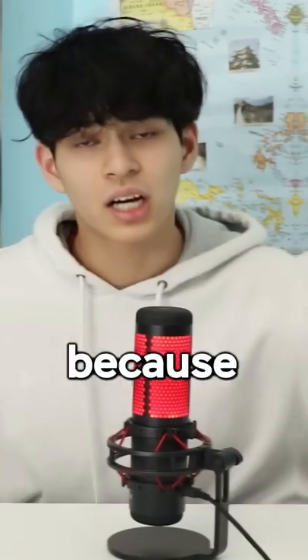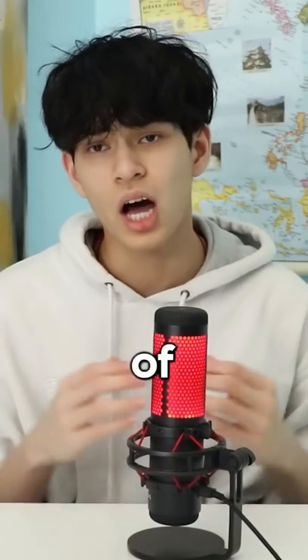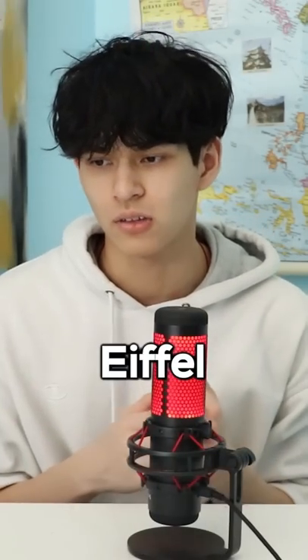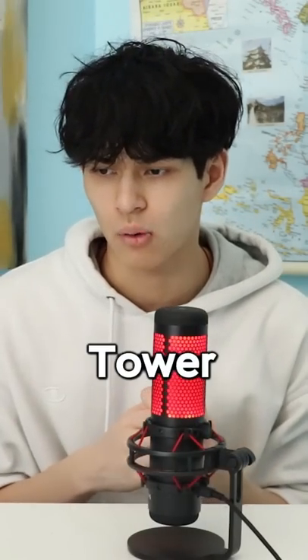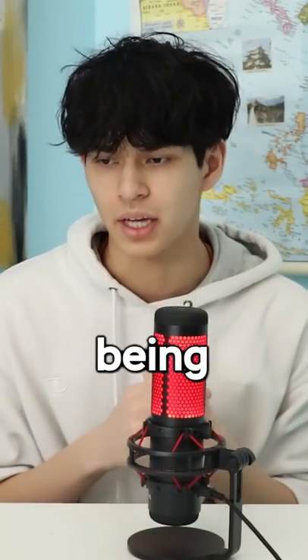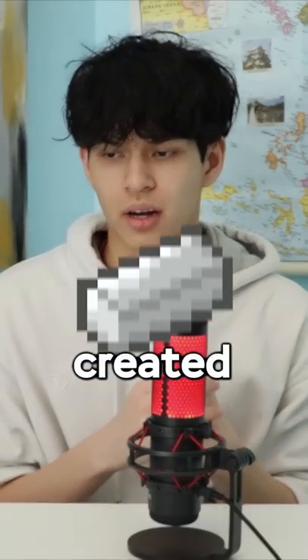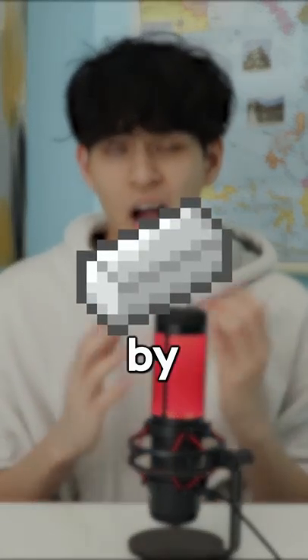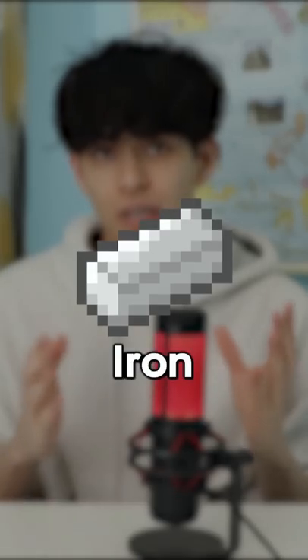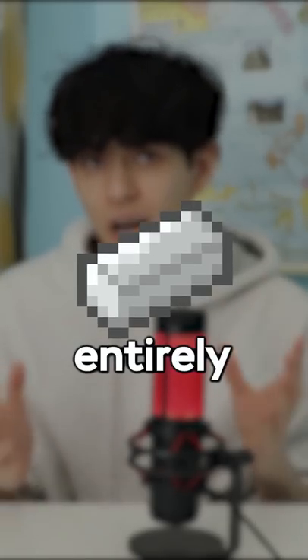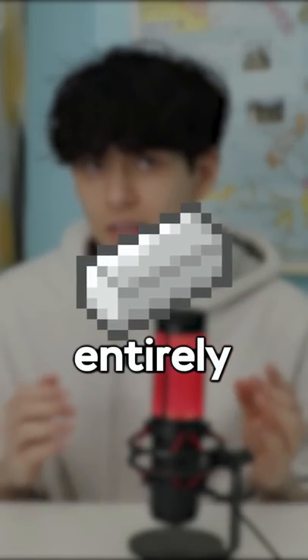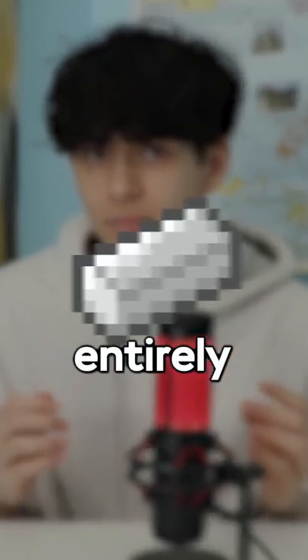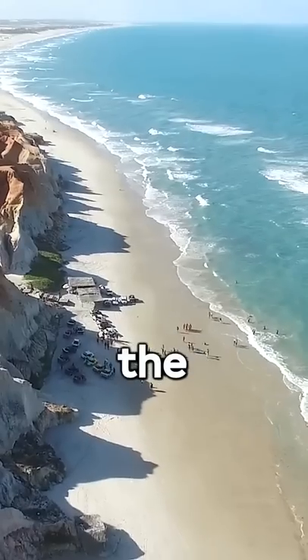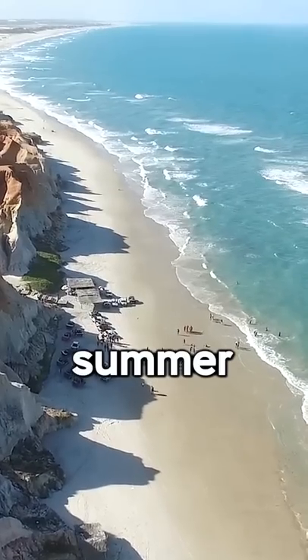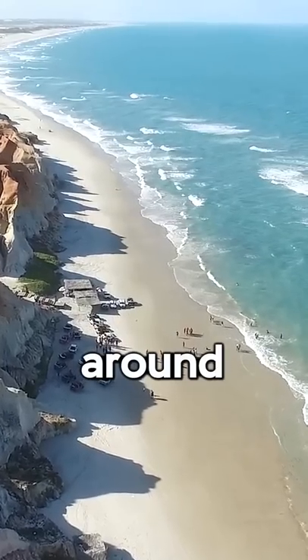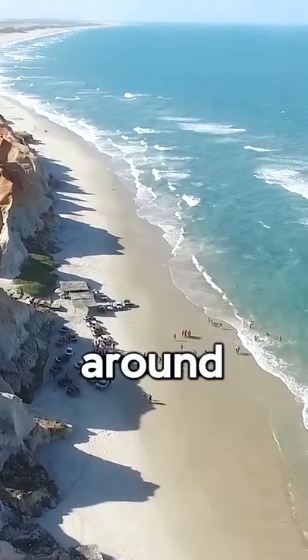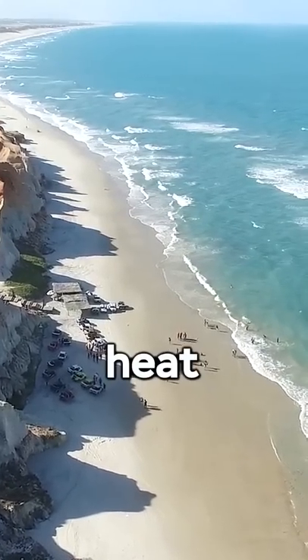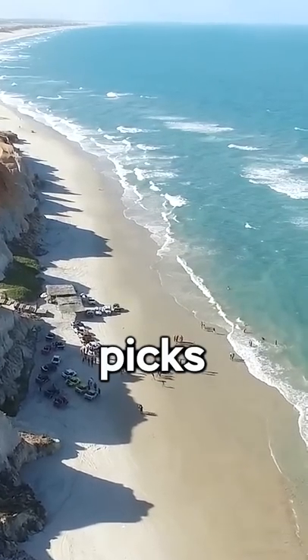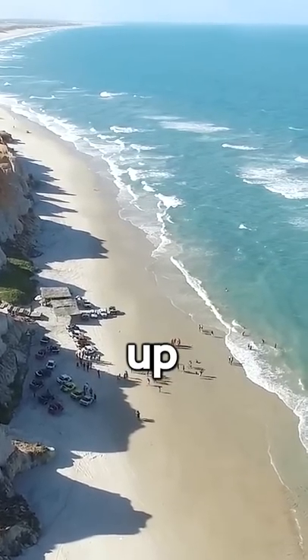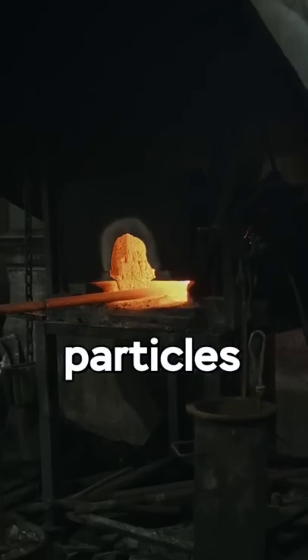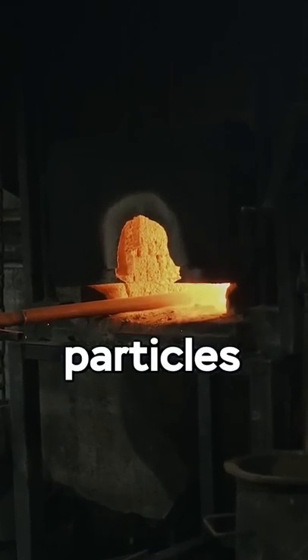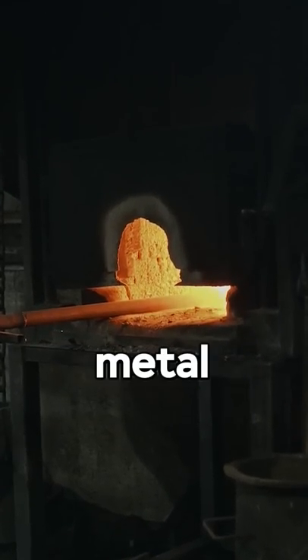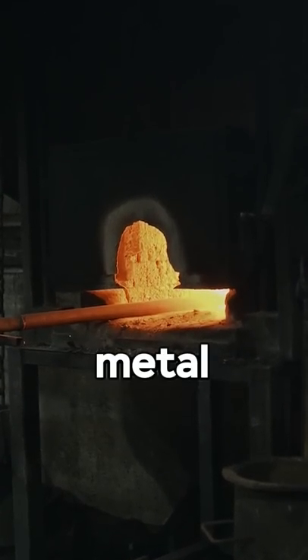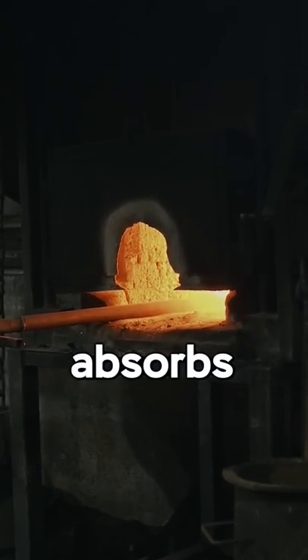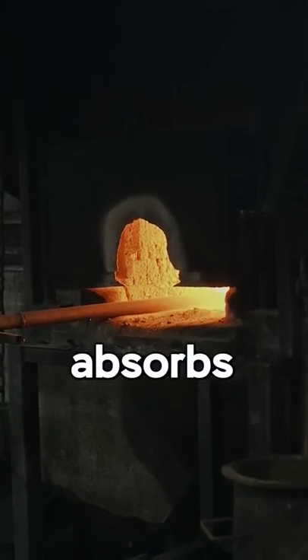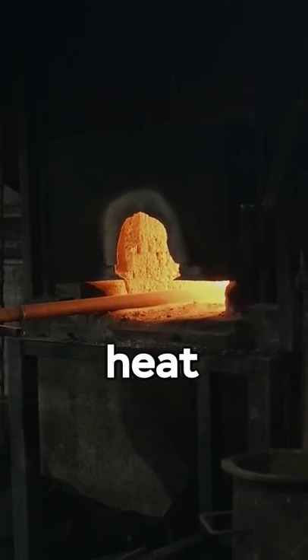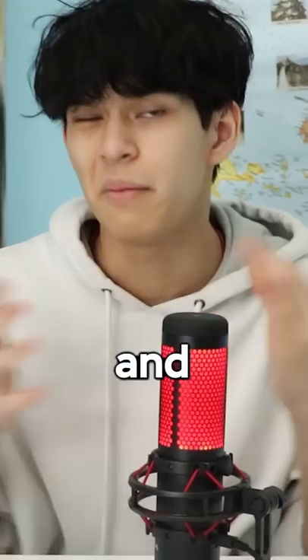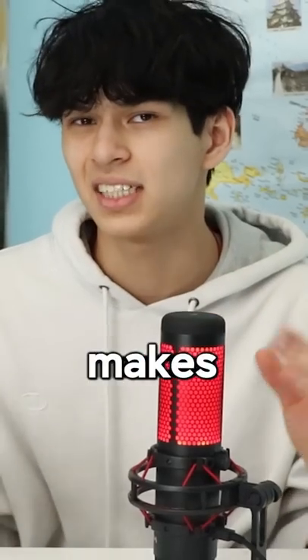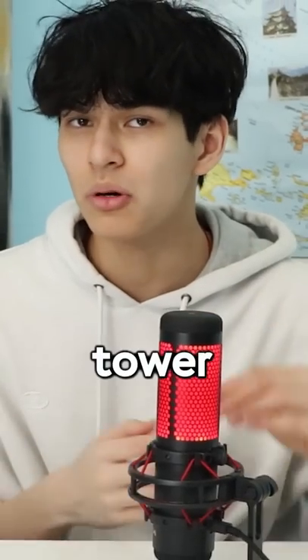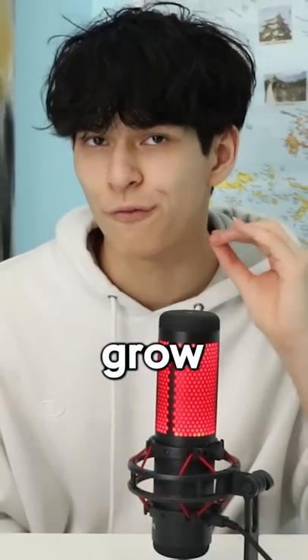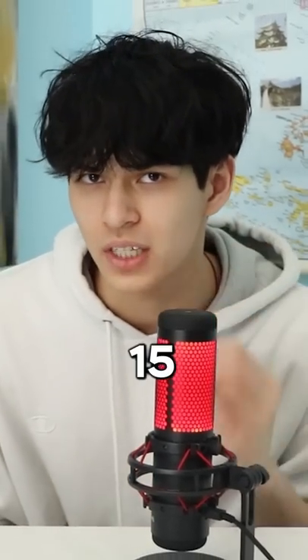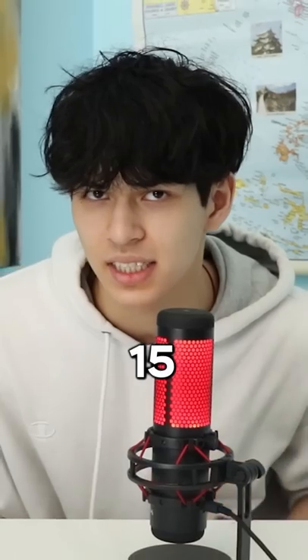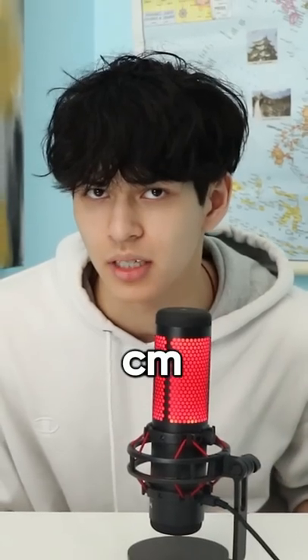Because the Eiffel Tower is created entirely of iron, when the summer comes around and the heat picks up, particles in the metal absorb the heat and make the tower grow 15 centimeters.